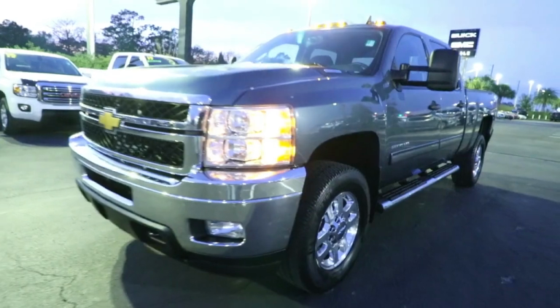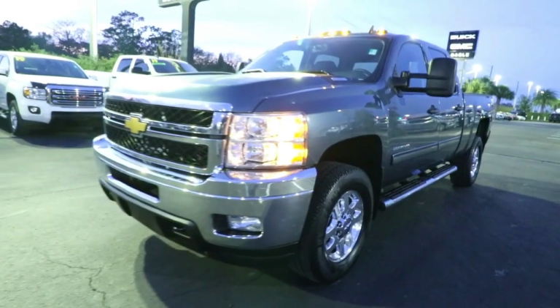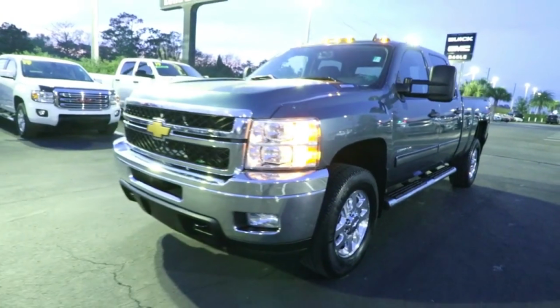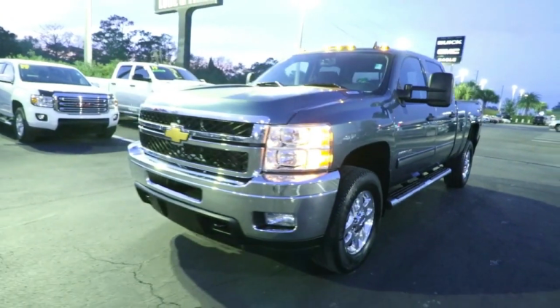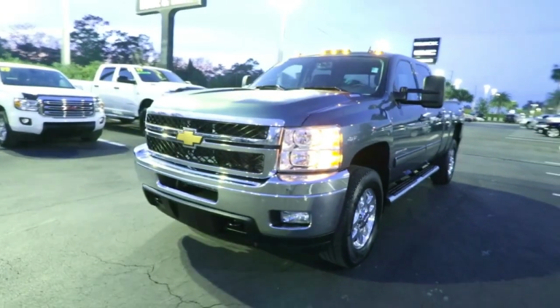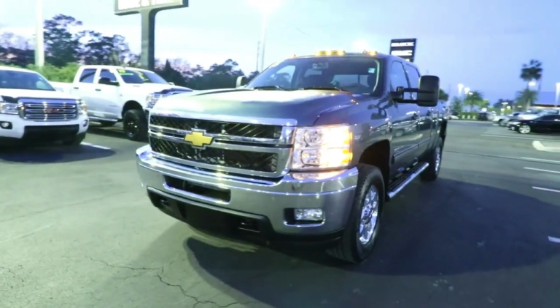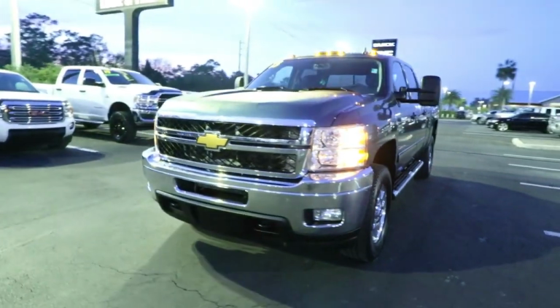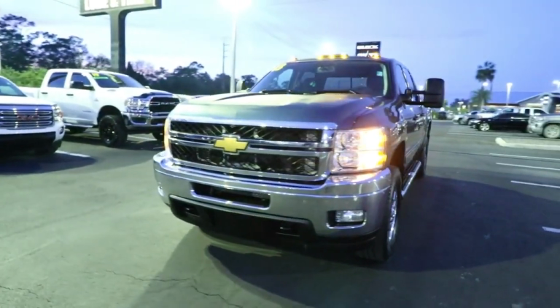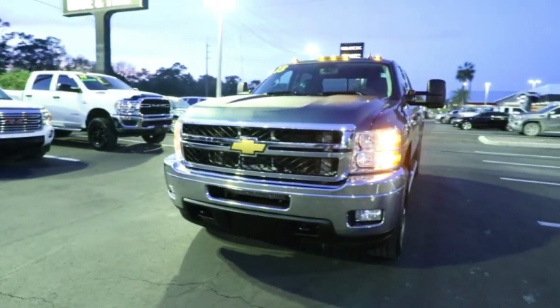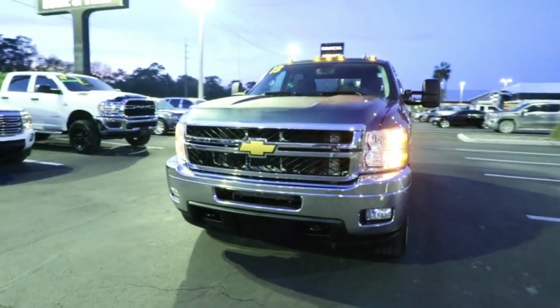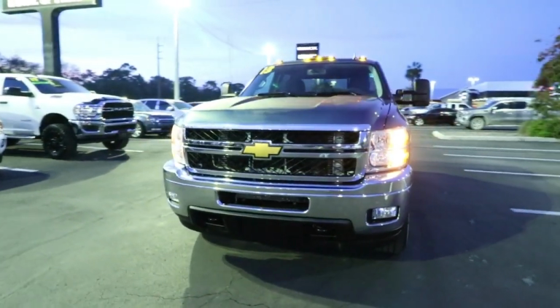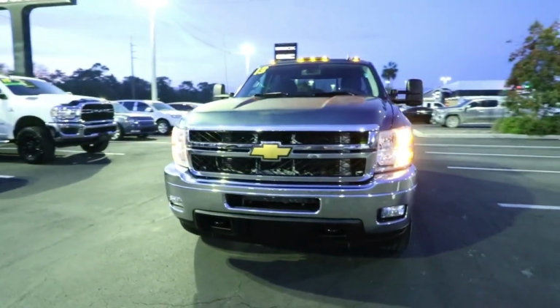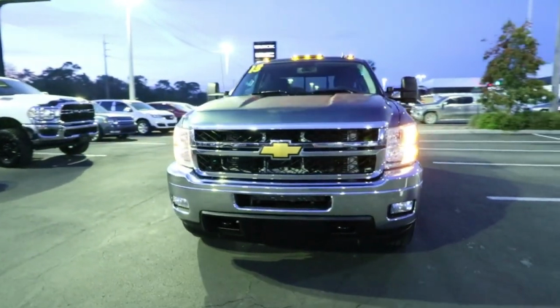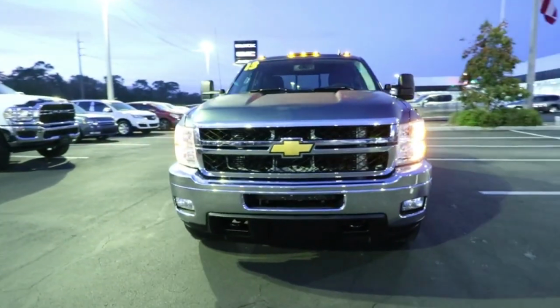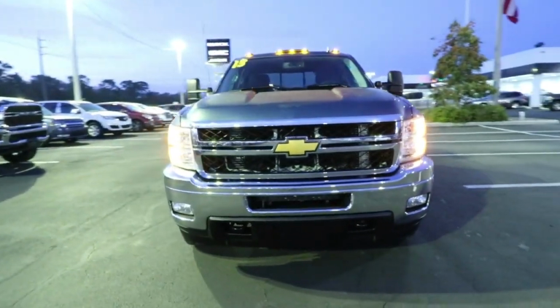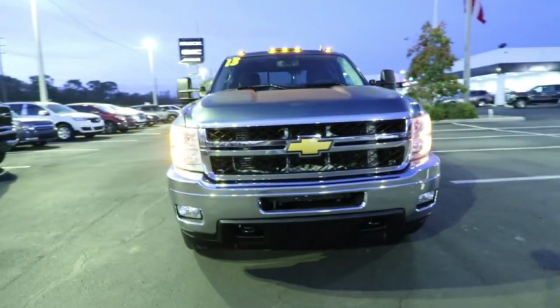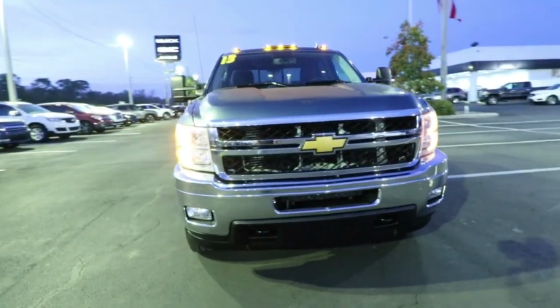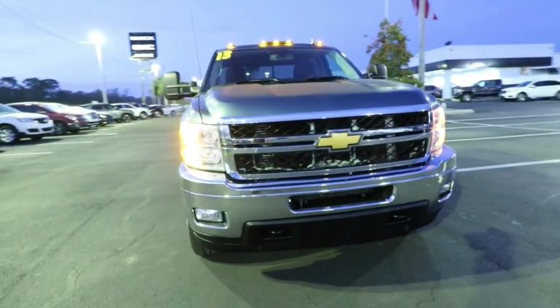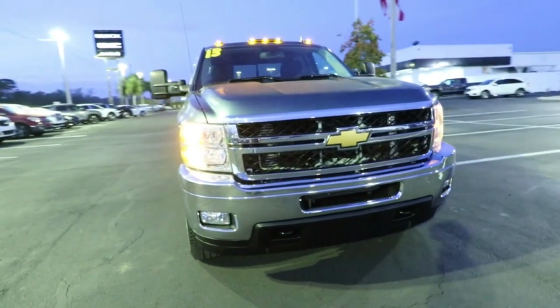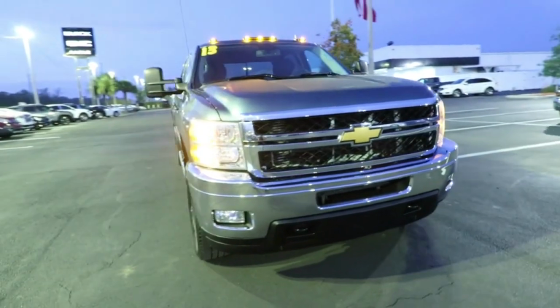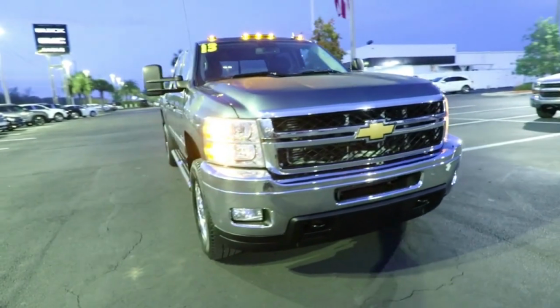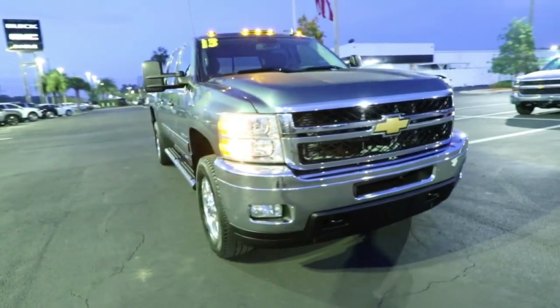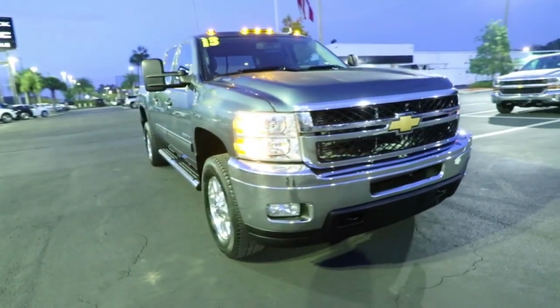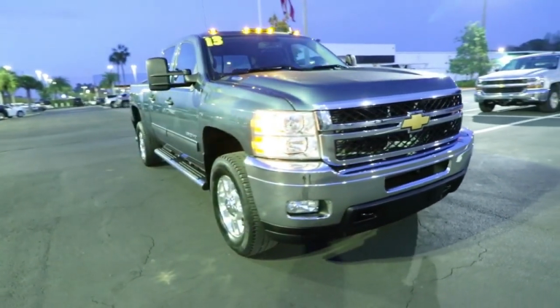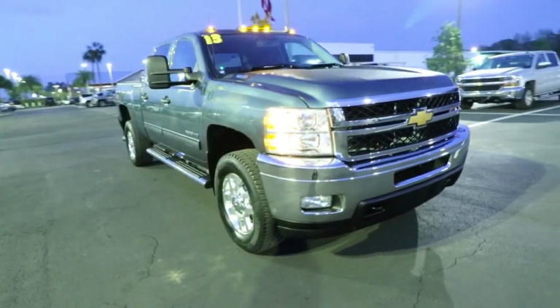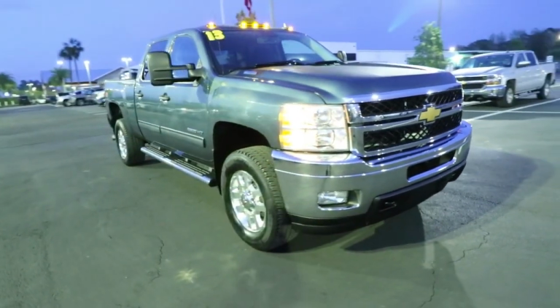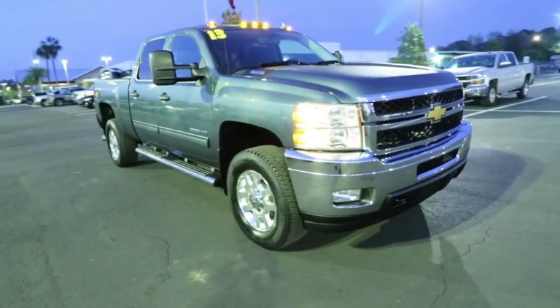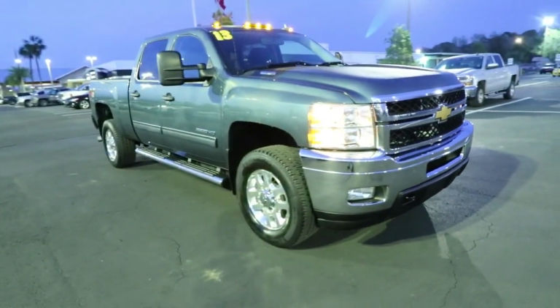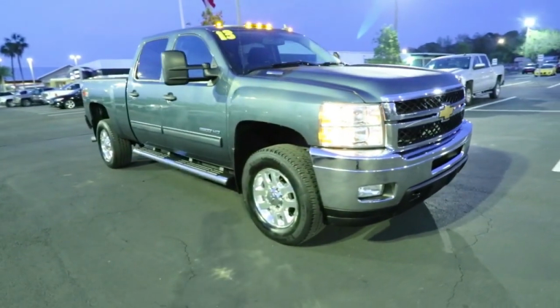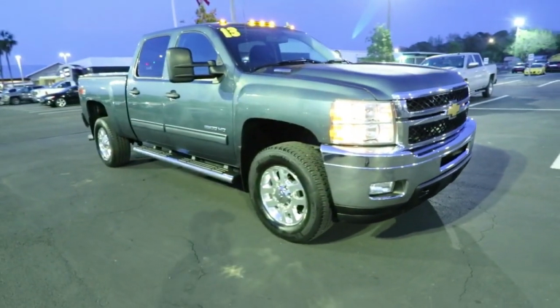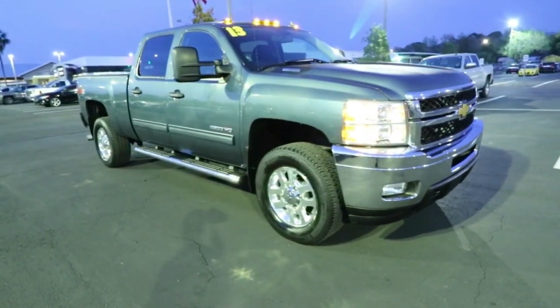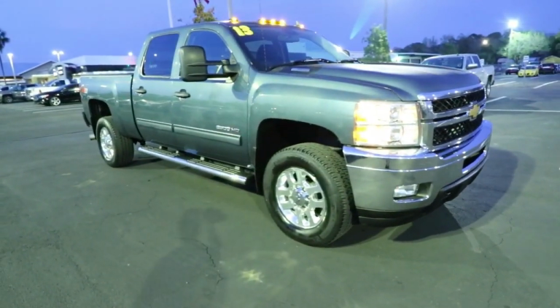Here is a wonderful 2013 Chevrolet Silverado. This vehicle is an outstanding buy with fewer than 120,000 miles on the odometer.